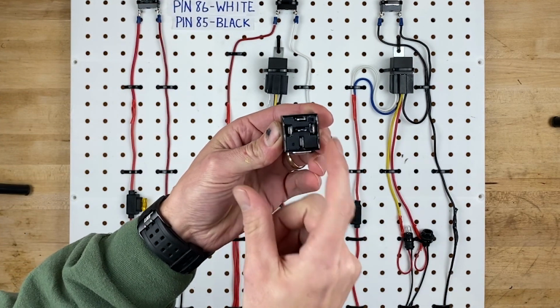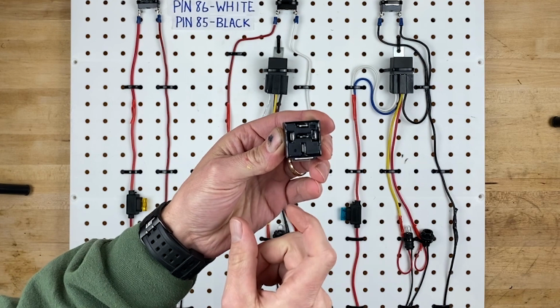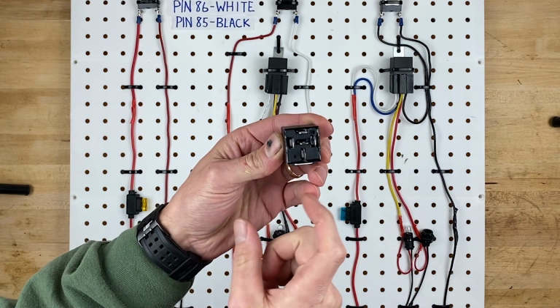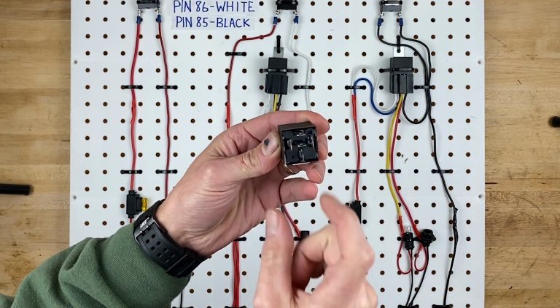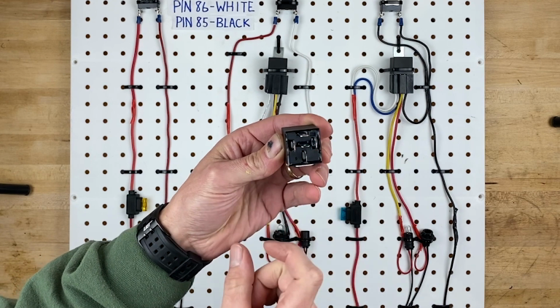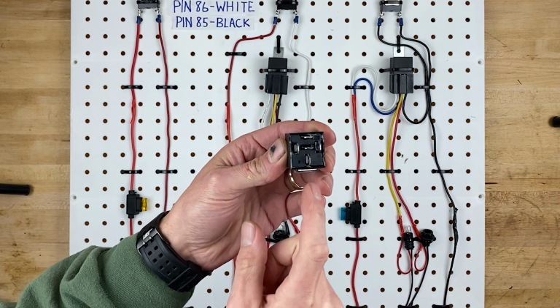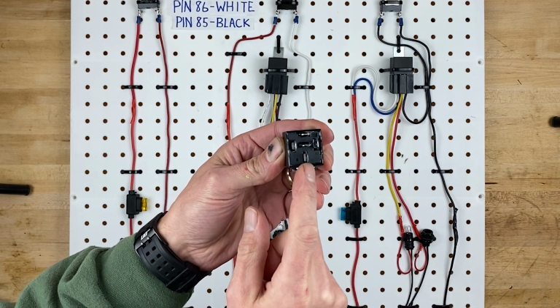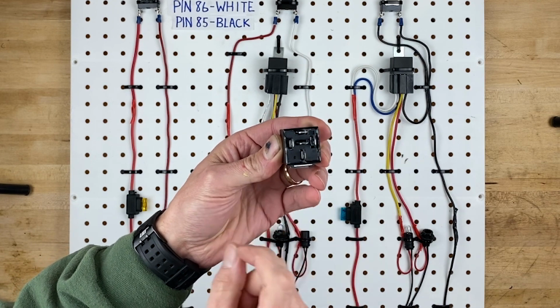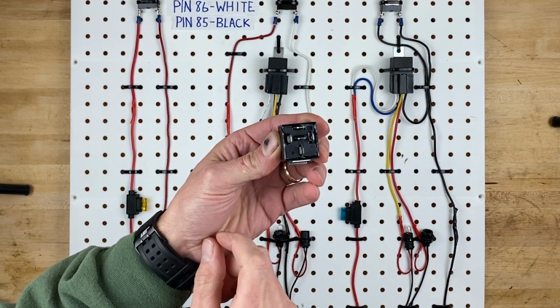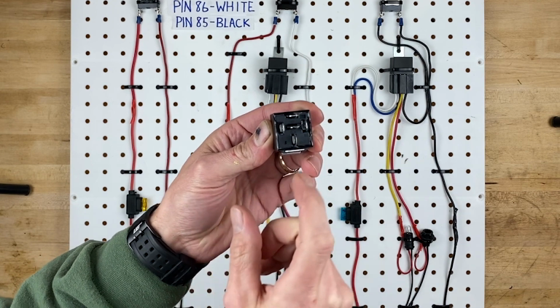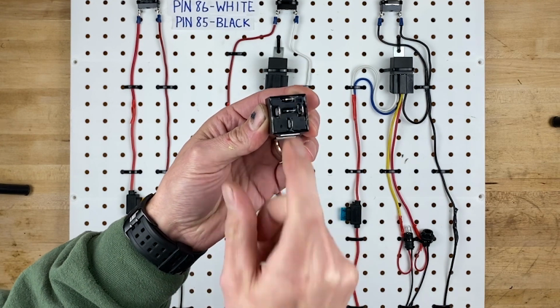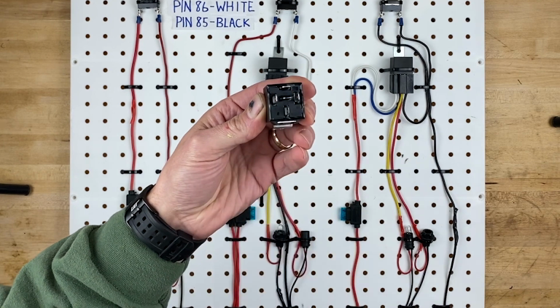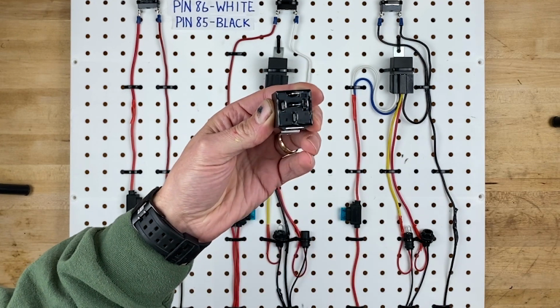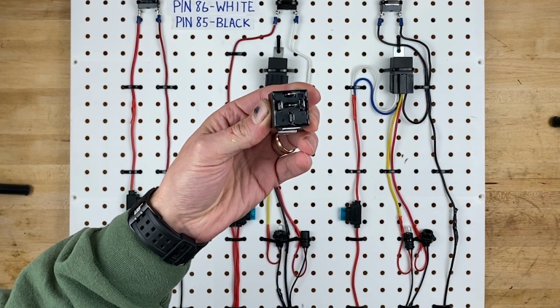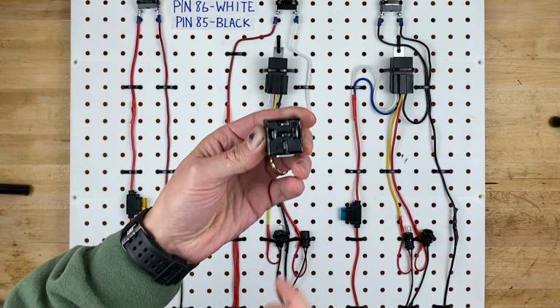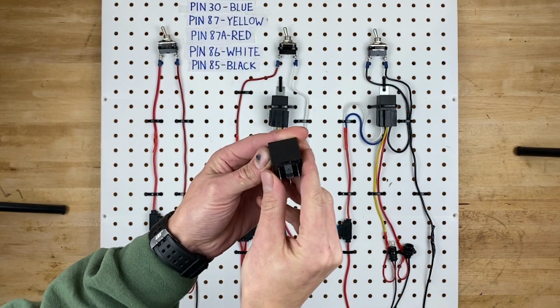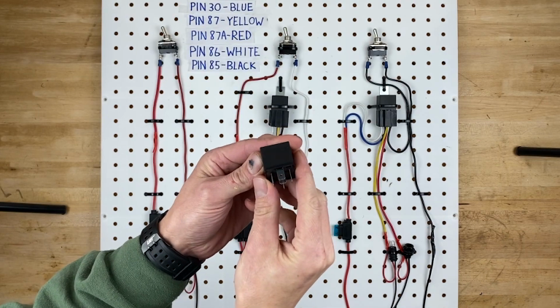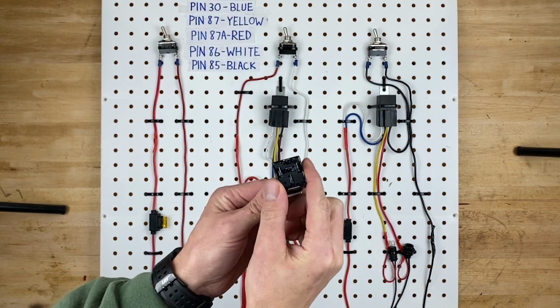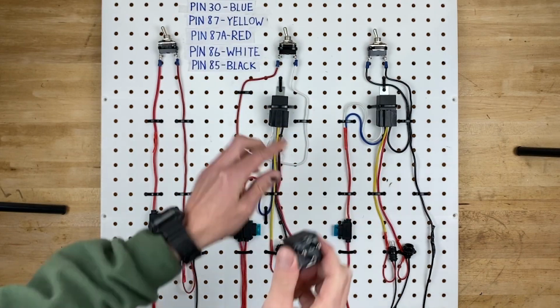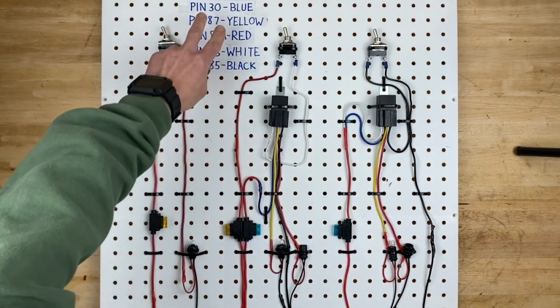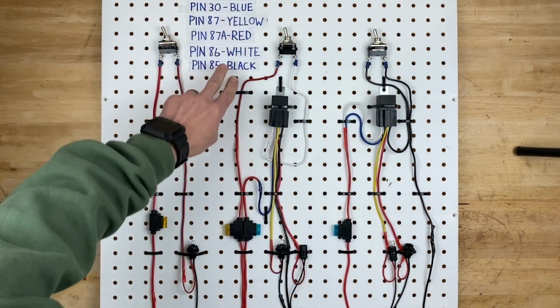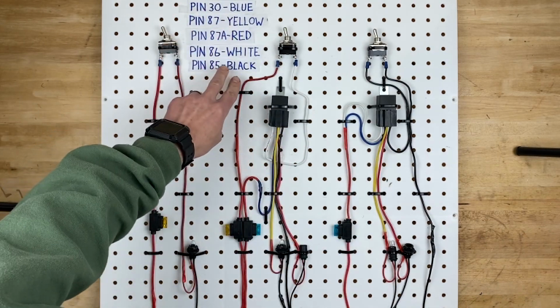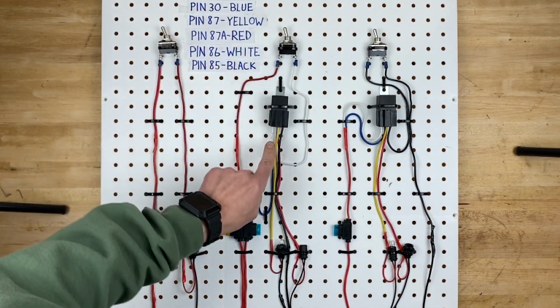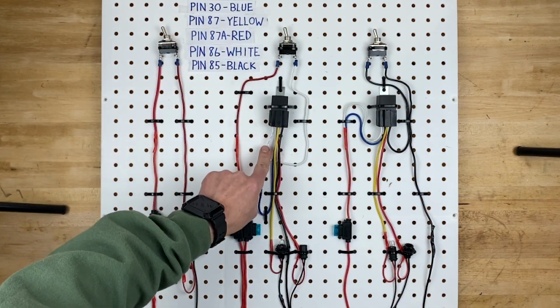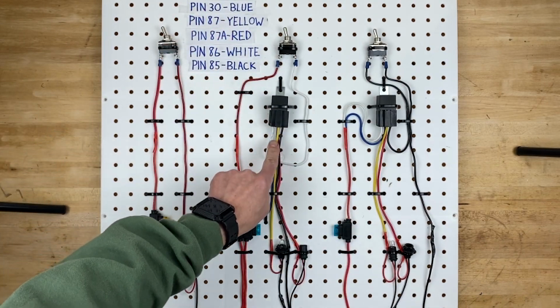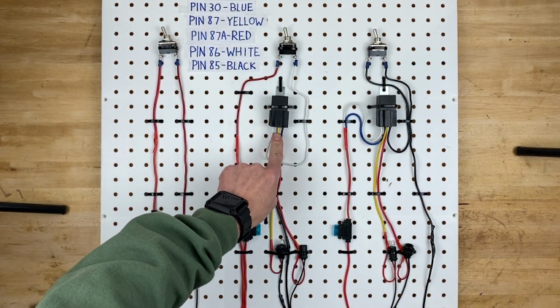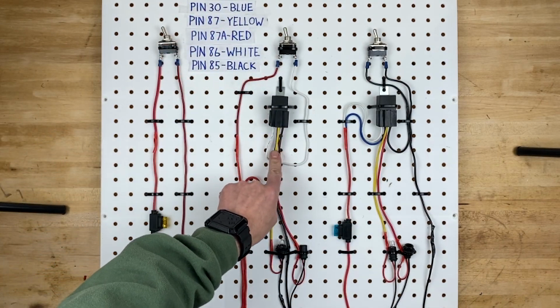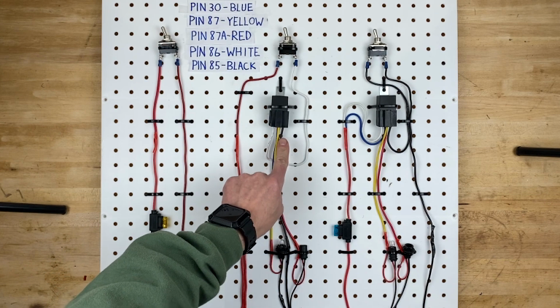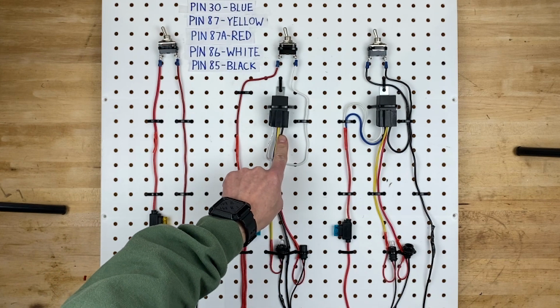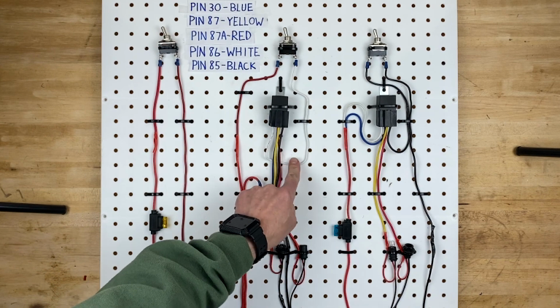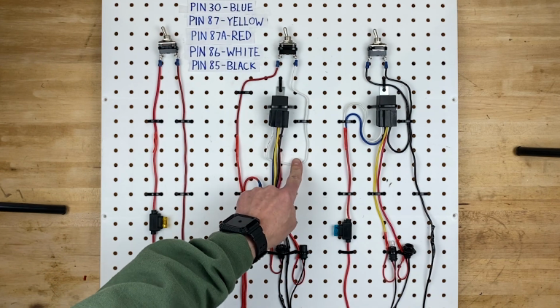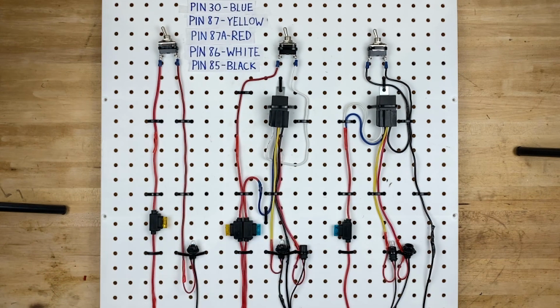Pin 86 on the left, pin 85 on the right, pin 87 on top, pin 30 on the bottom, and pin 87A in the middle. Each one of those numbers corresponds with these colors on the wiring diagram so you know which number each color wire is.